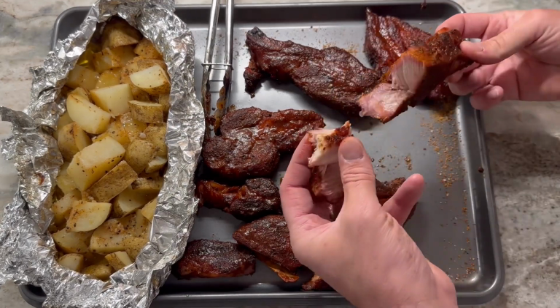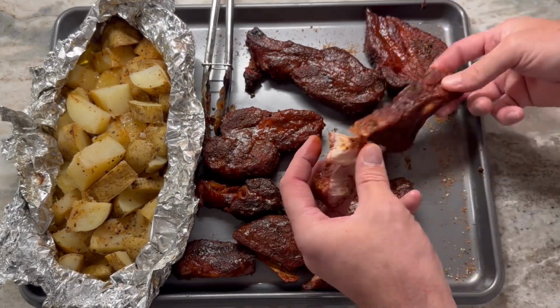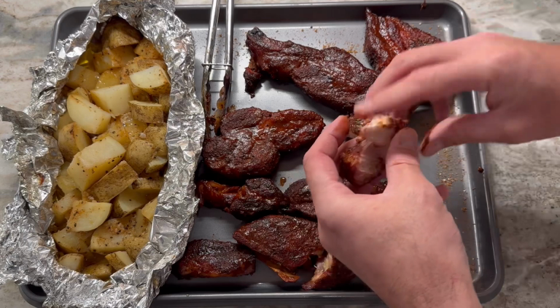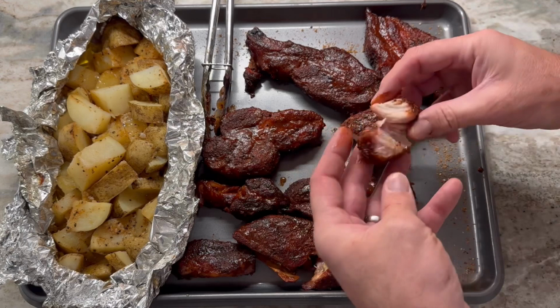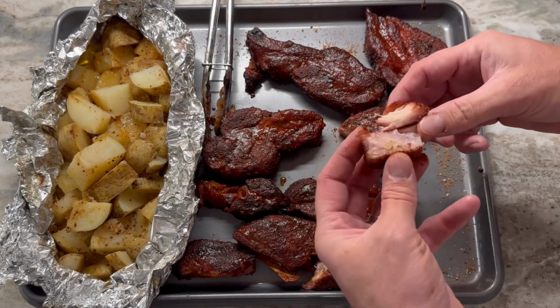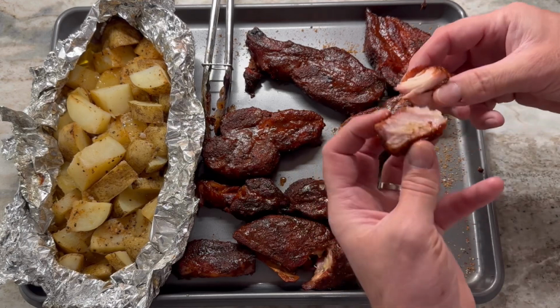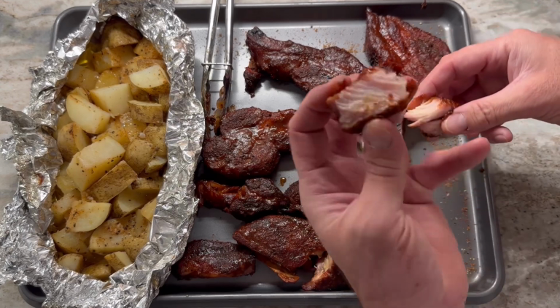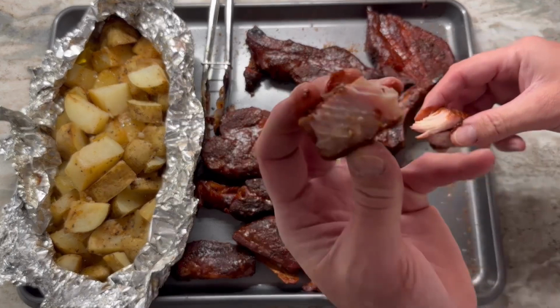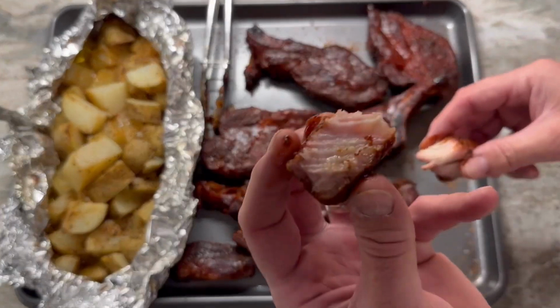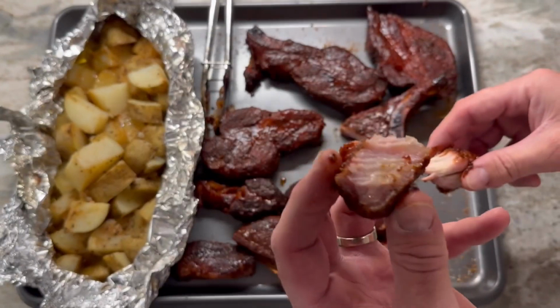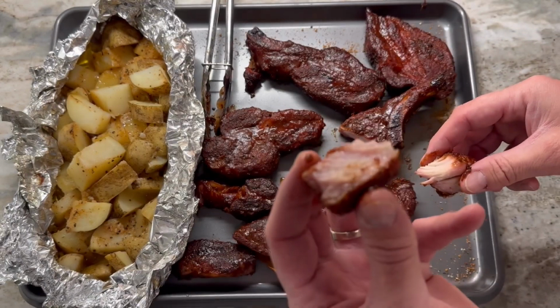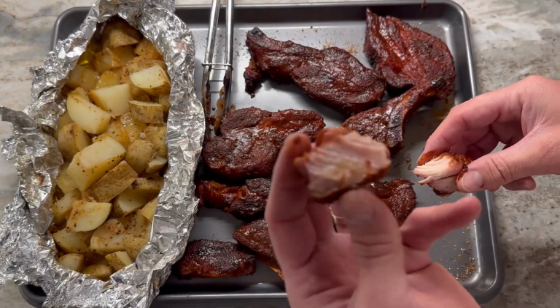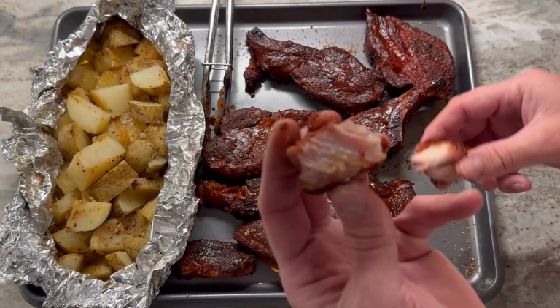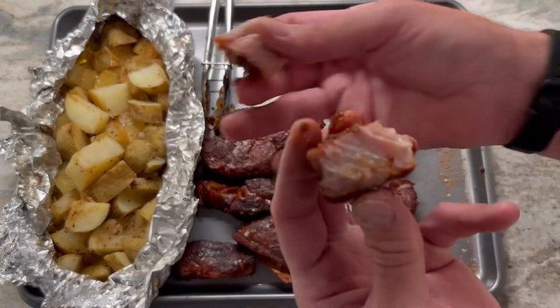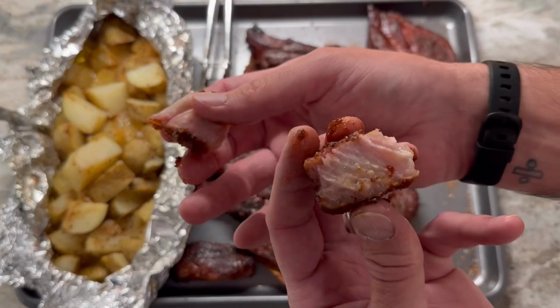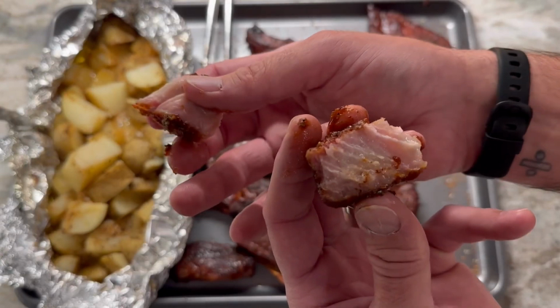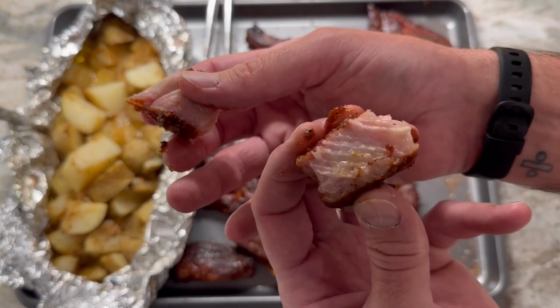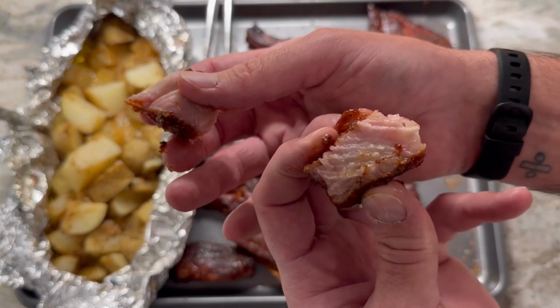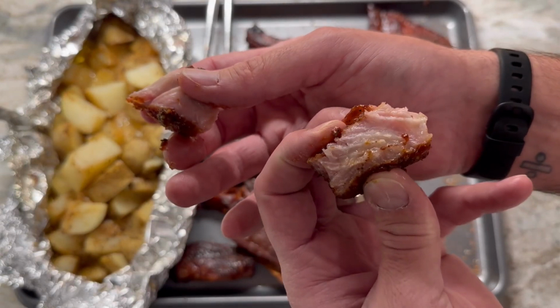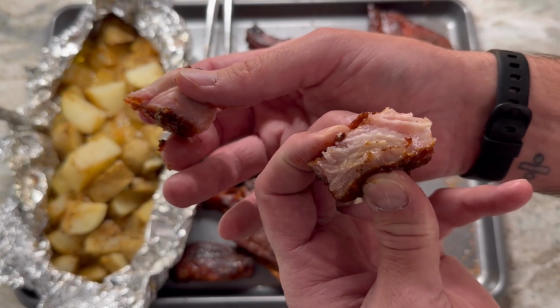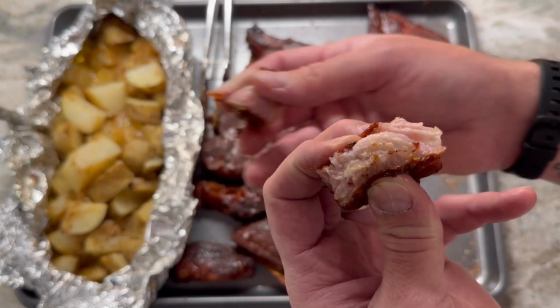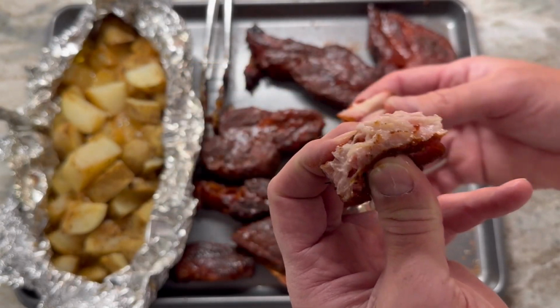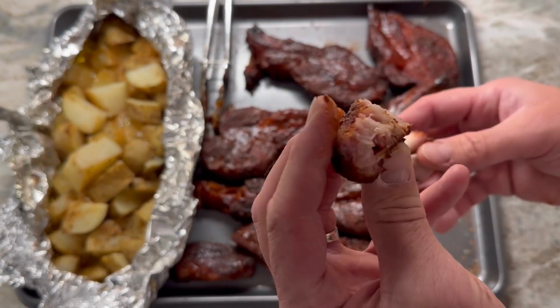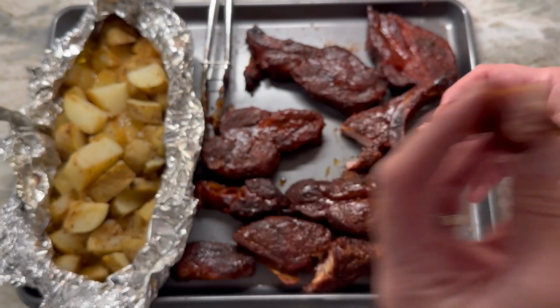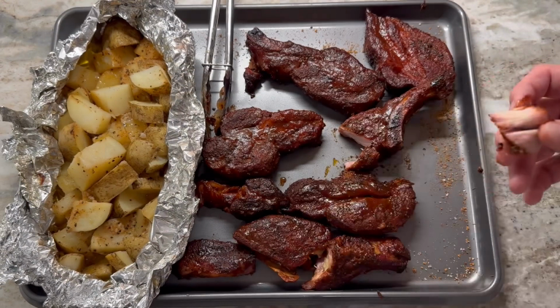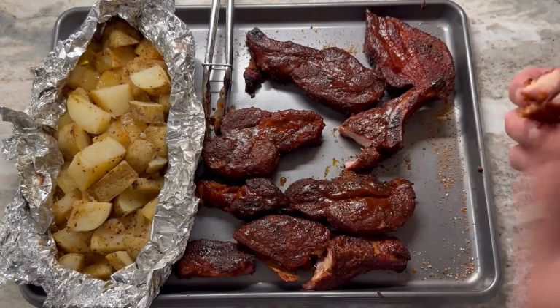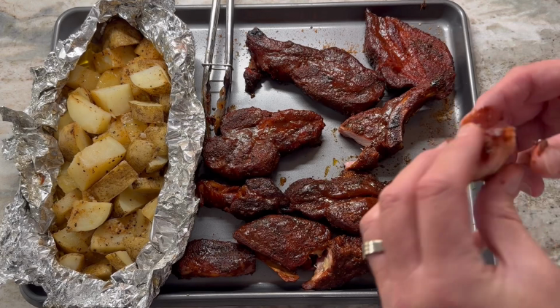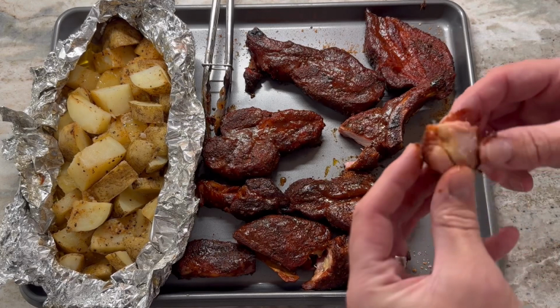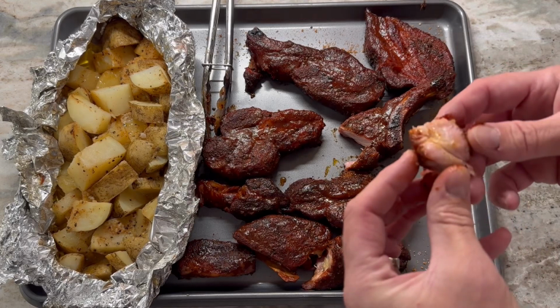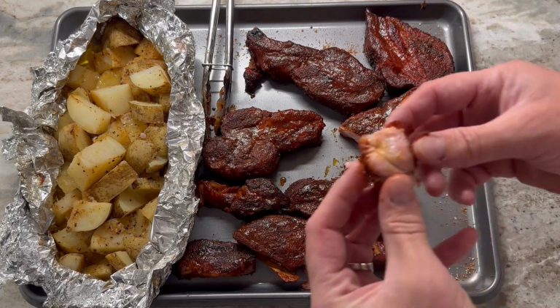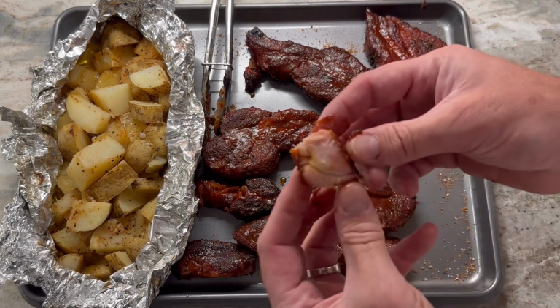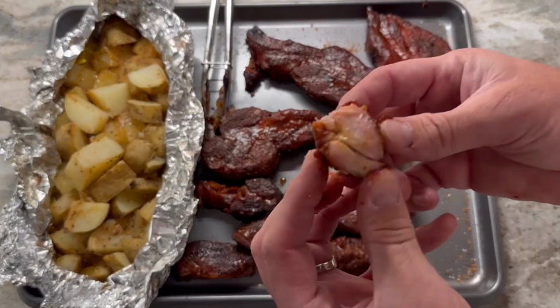For my first time, I believe these came out great. There are different portions of meat — it's kind of like small pork chops. Some dark meat, some light meat. Light meat, a little drier. Dark meat, juicy to perfection.